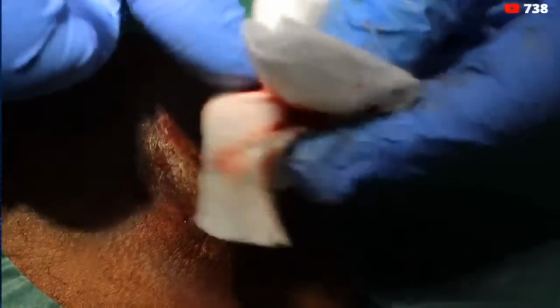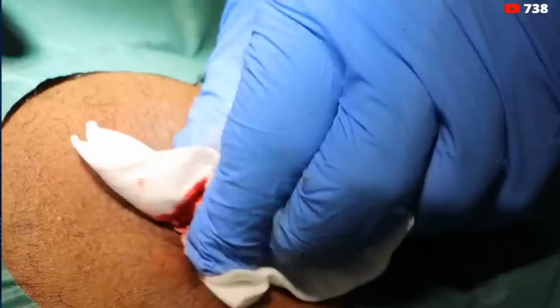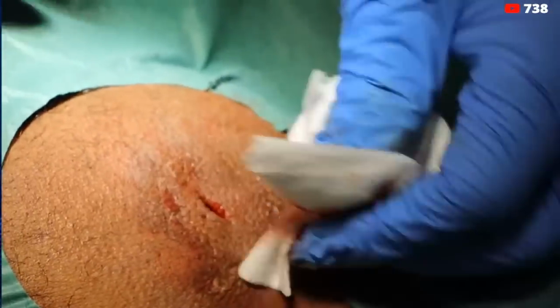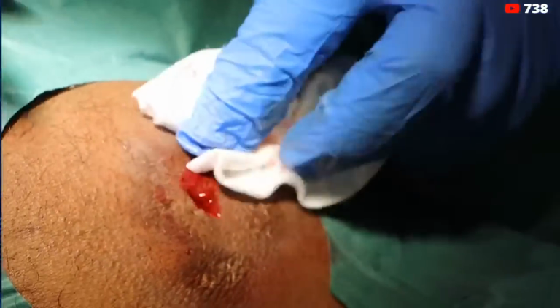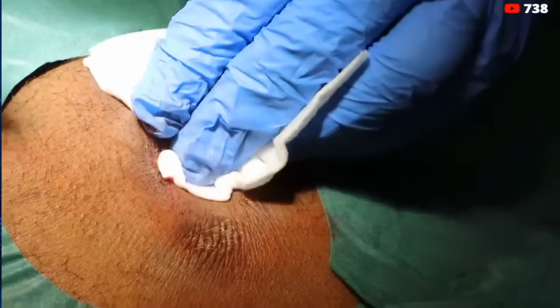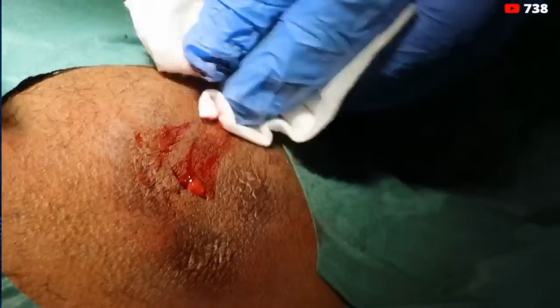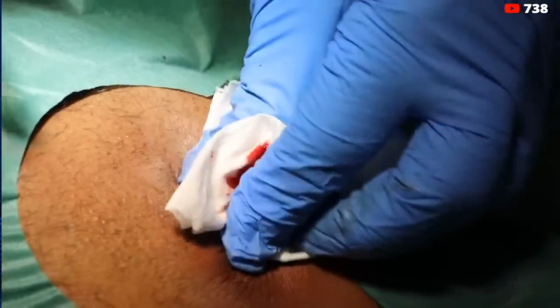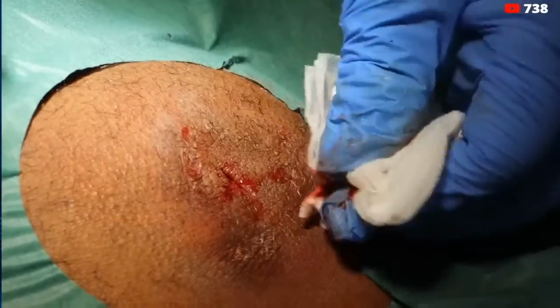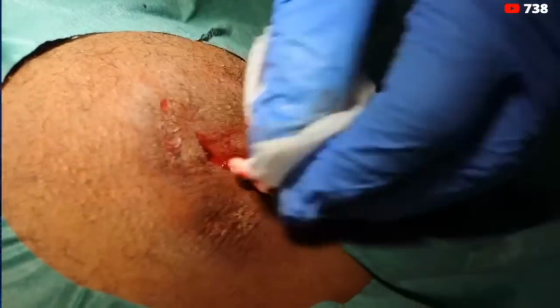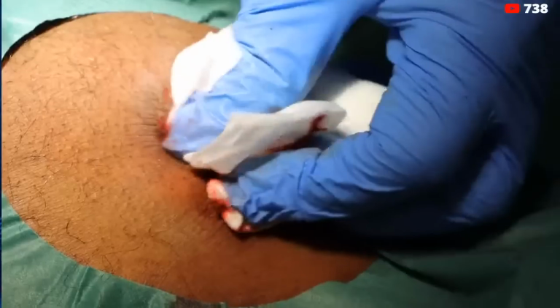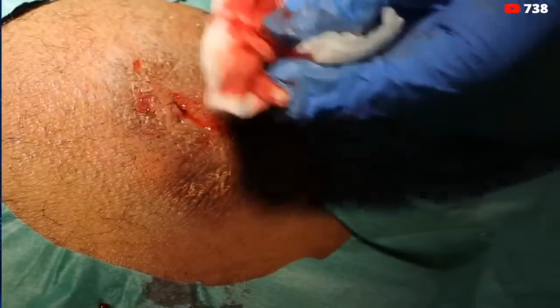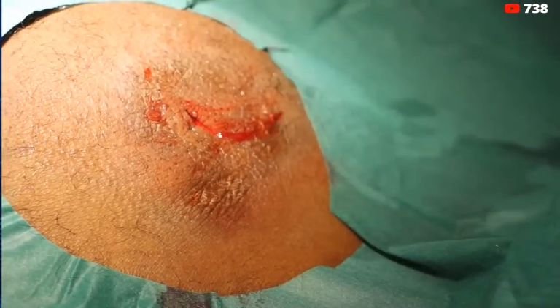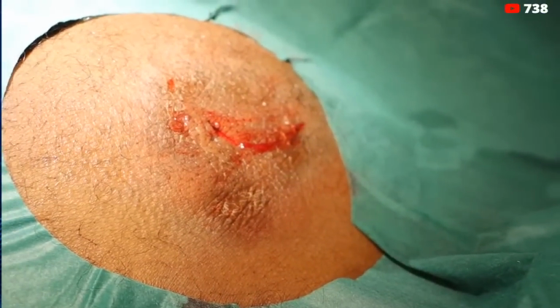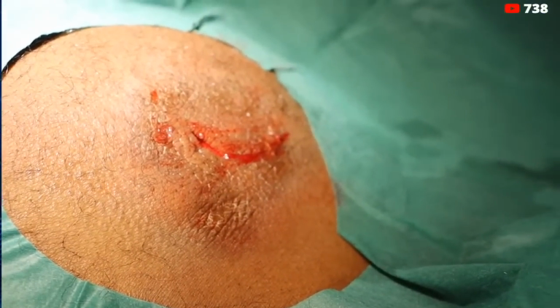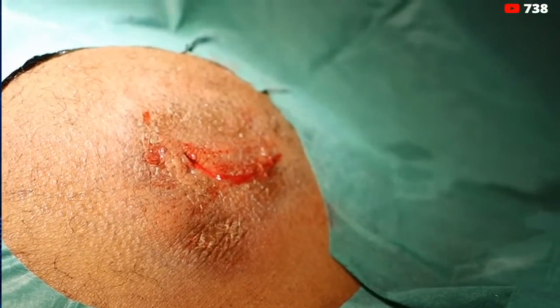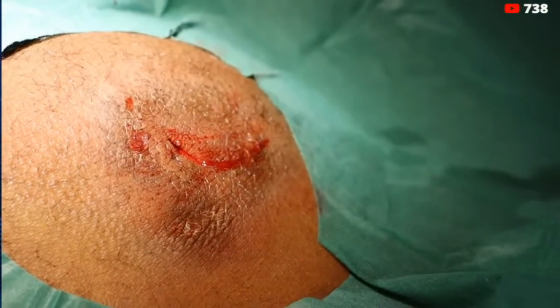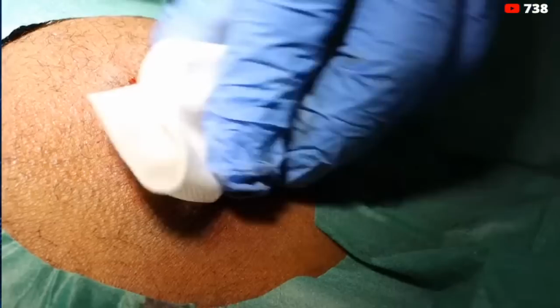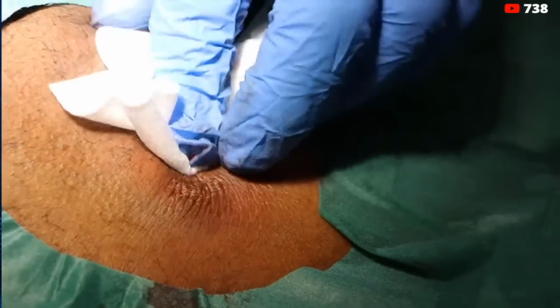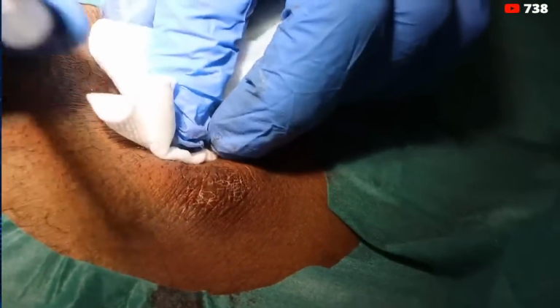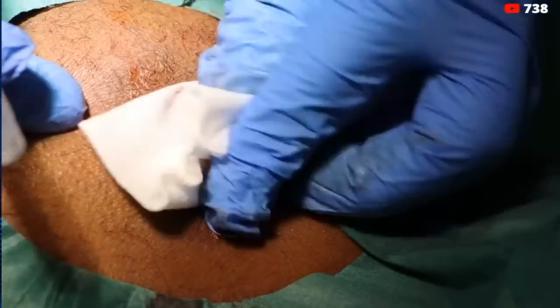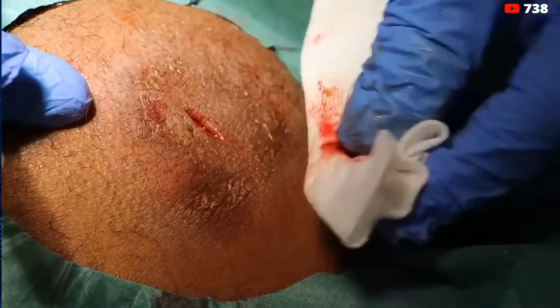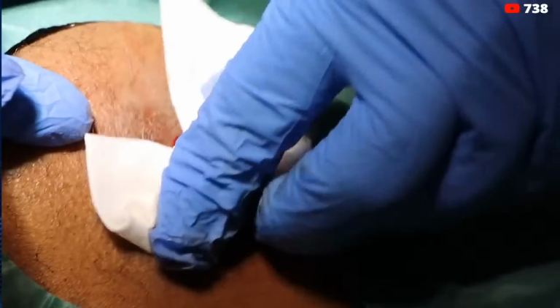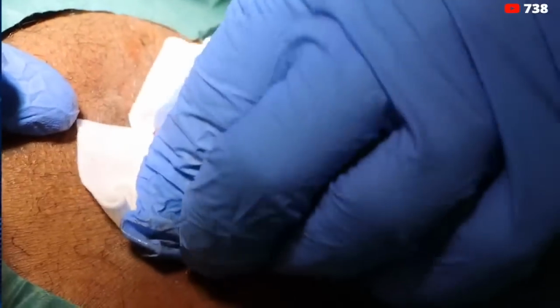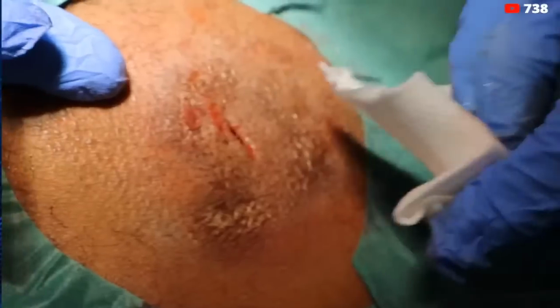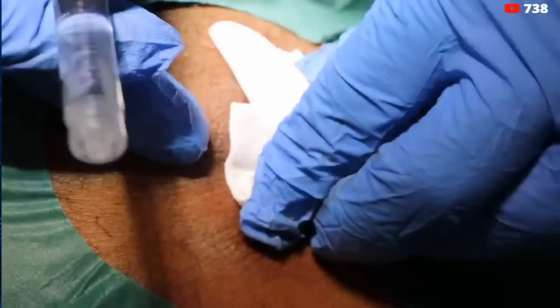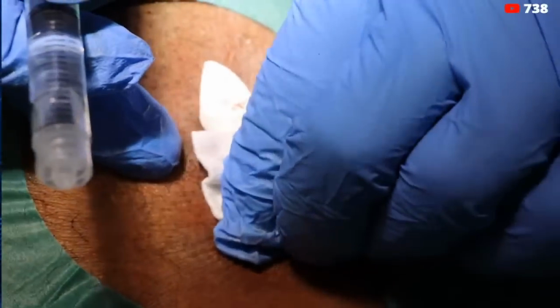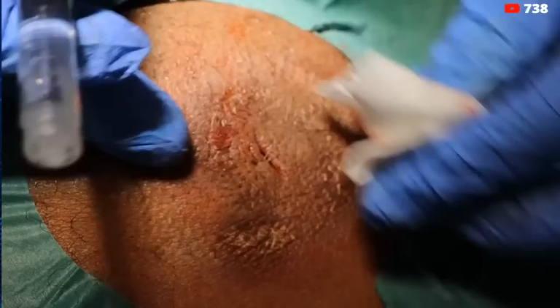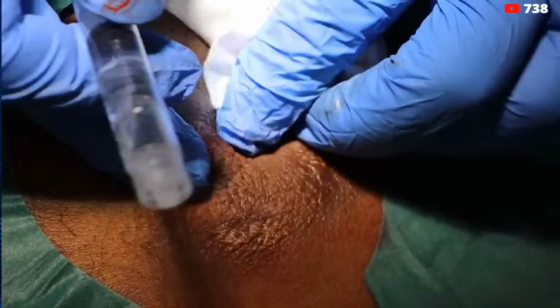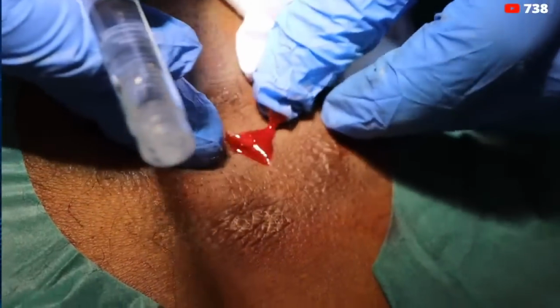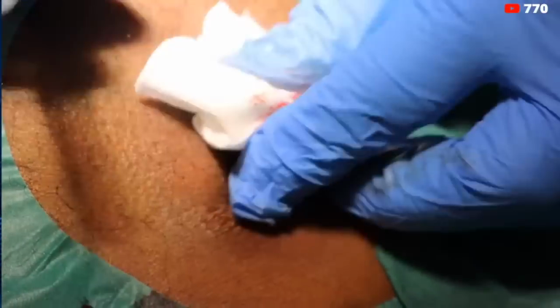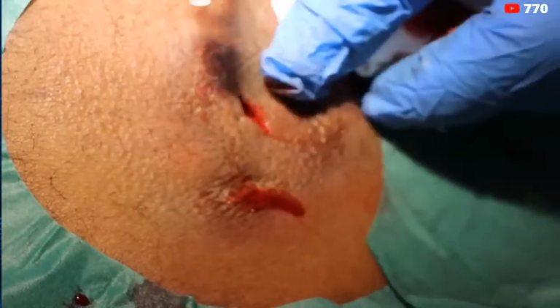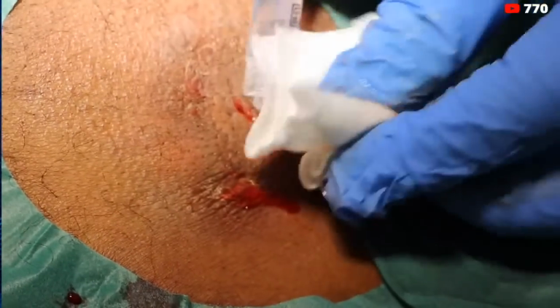Often with infections there's a lot of blood because the body is trying to get its immune cells into that wound, and those immune cells are carried in the blood serum. Infections always have a good blood supply, which is a good sign — it means it's all going to heal really nicely.